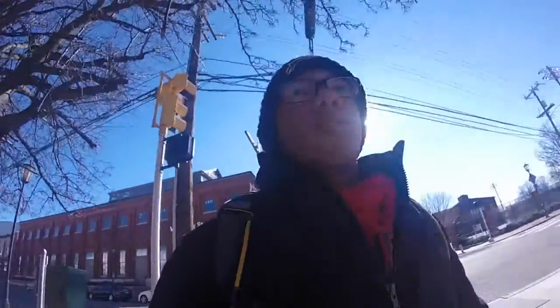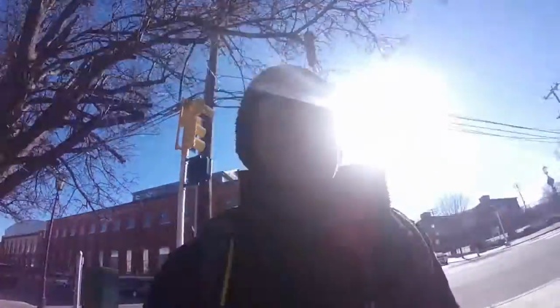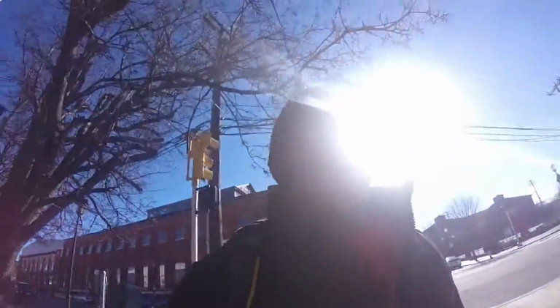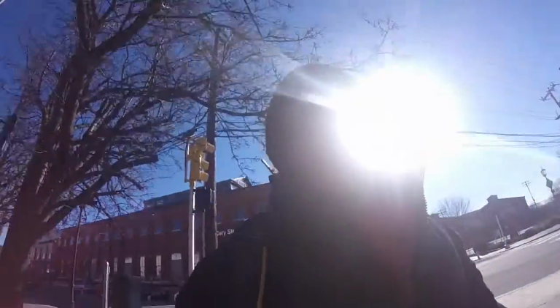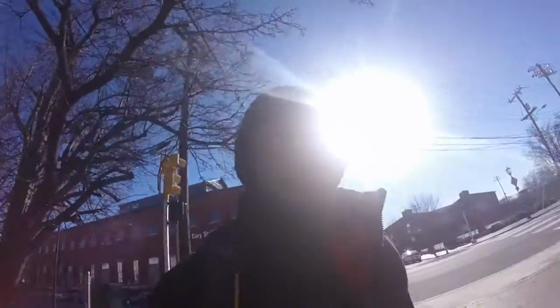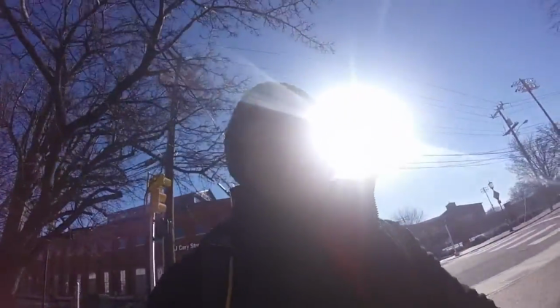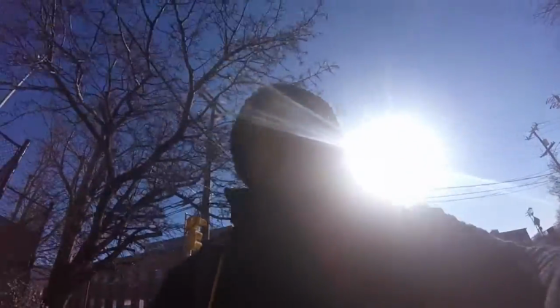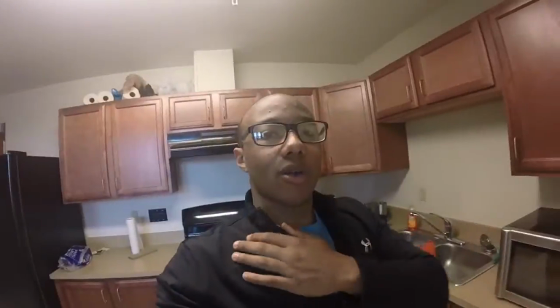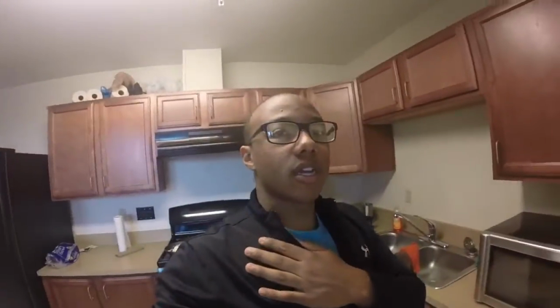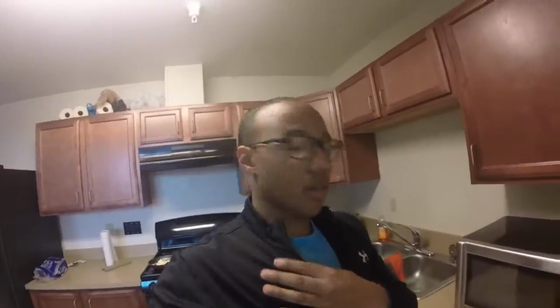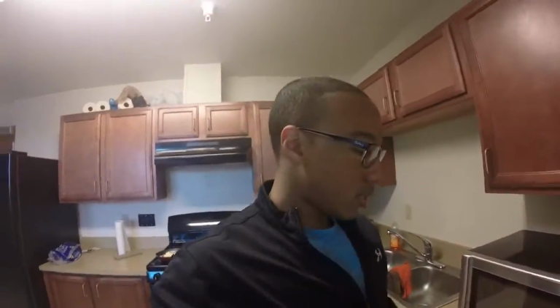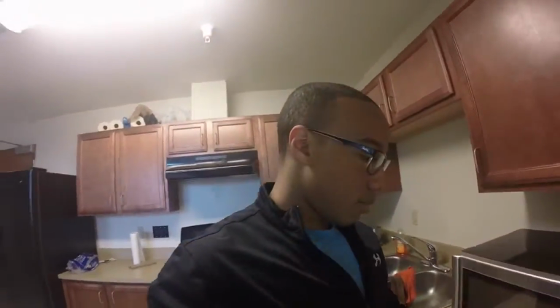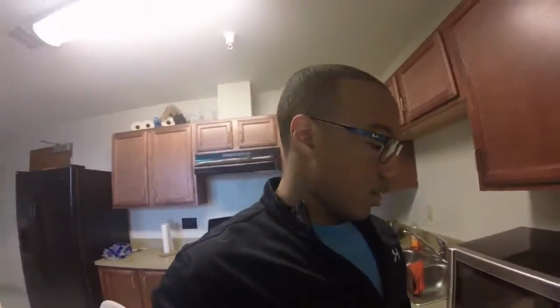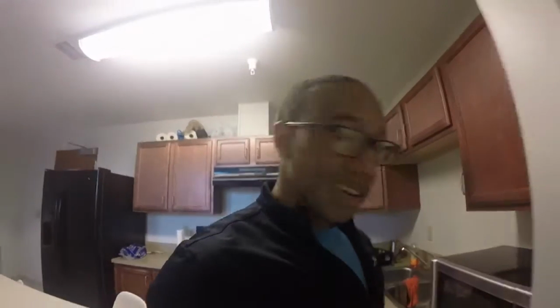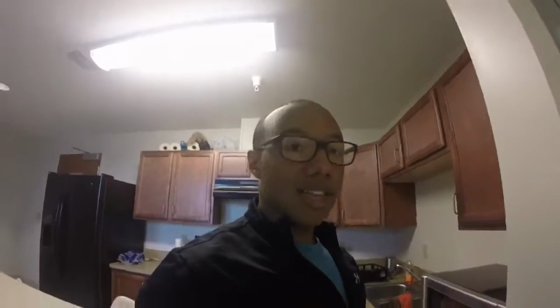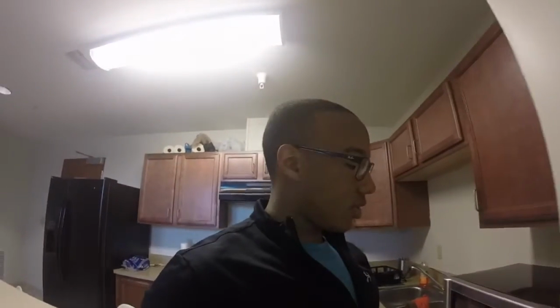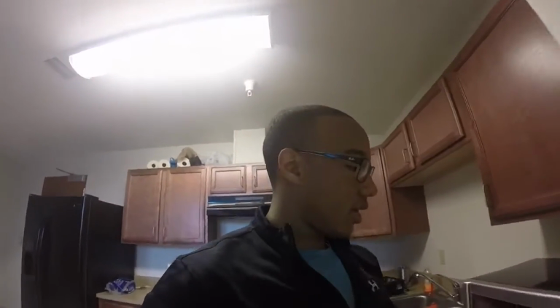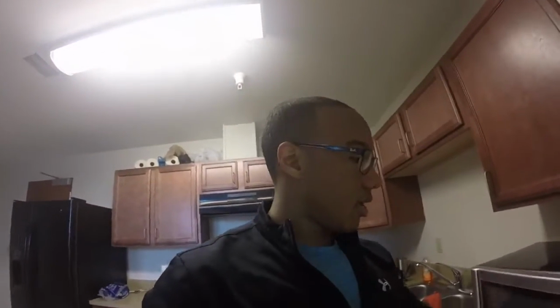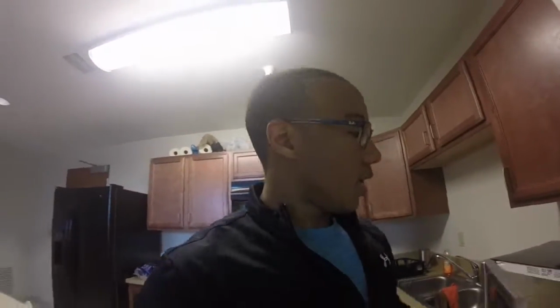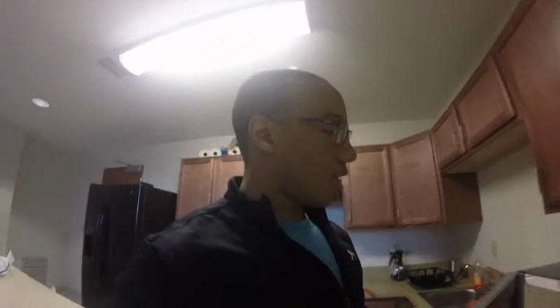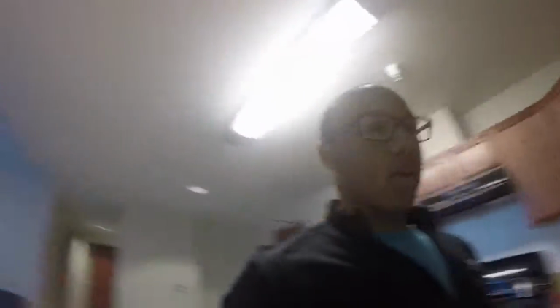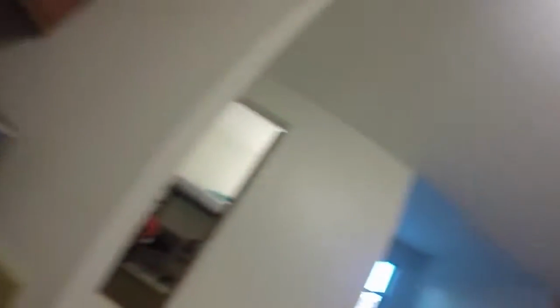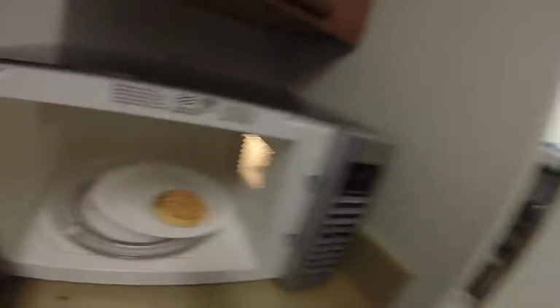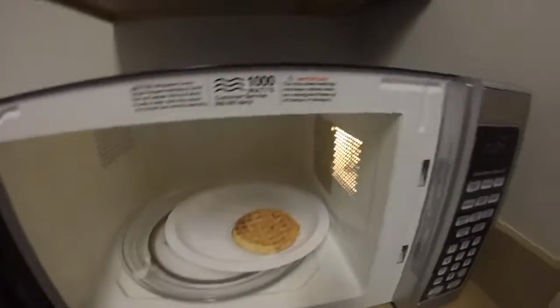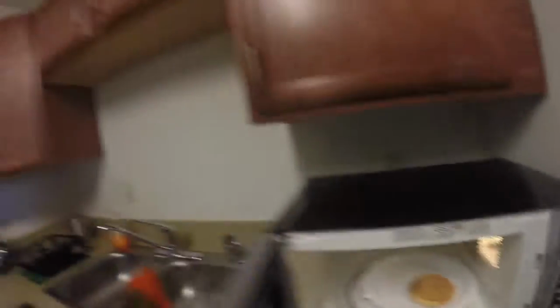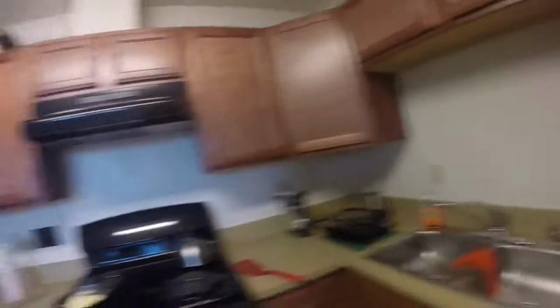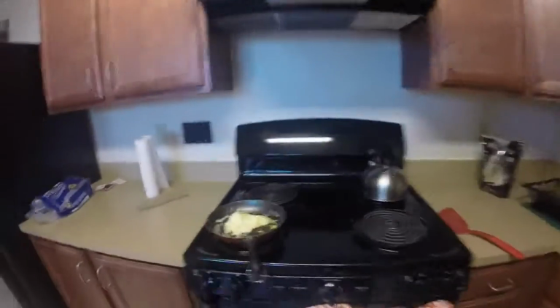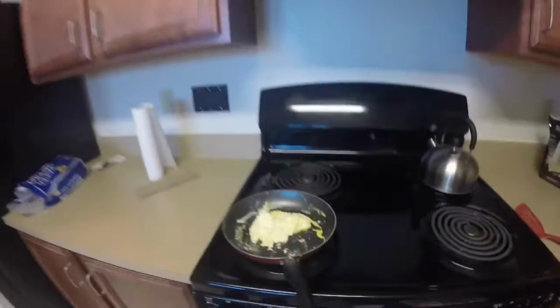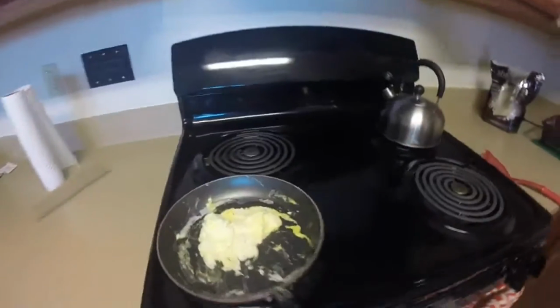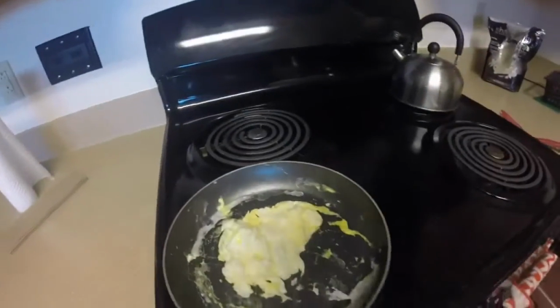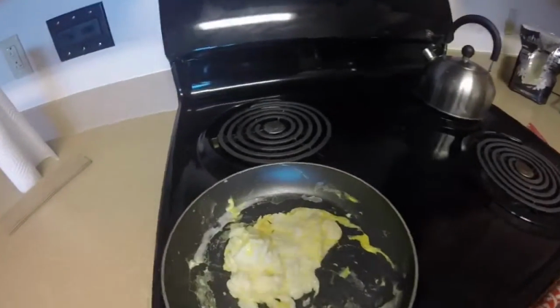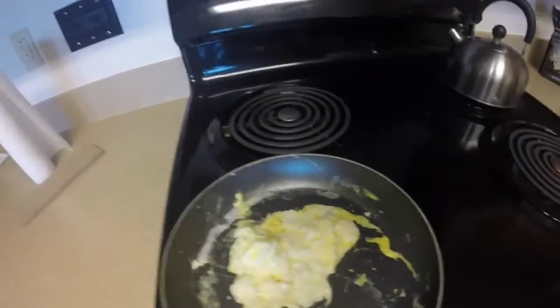Now it's time to go to class. Just got back, done with class for the day. Heating up a waffle. Got my egg whites and a whole egg in there.